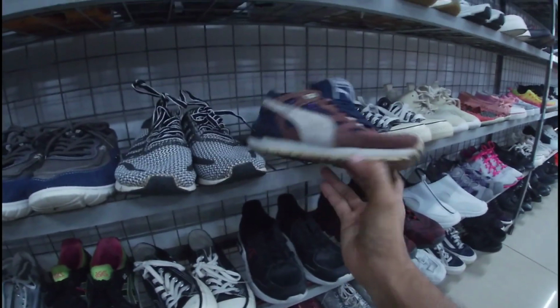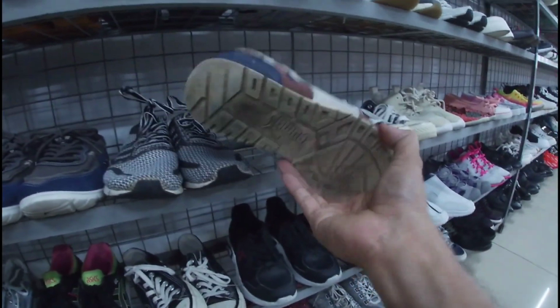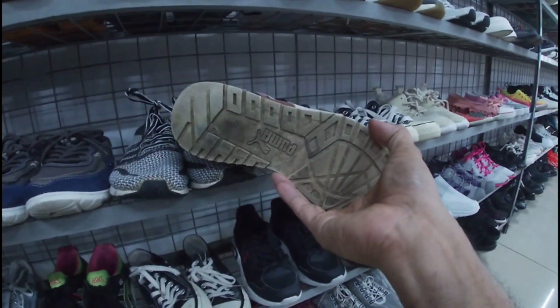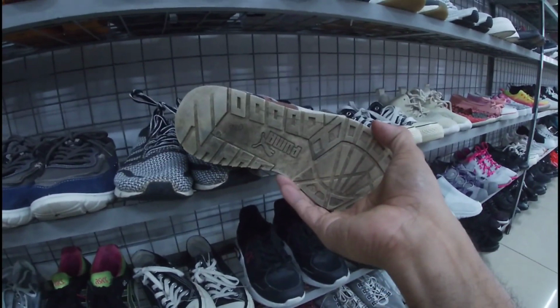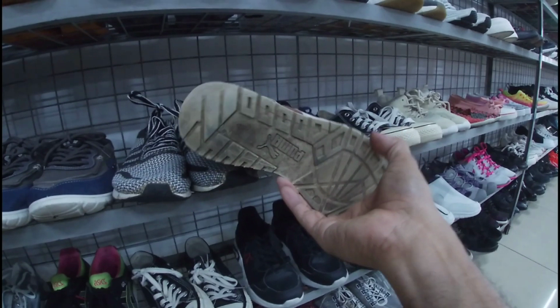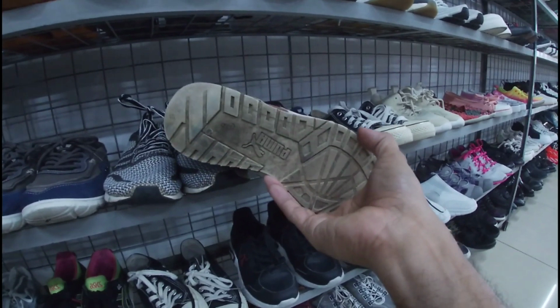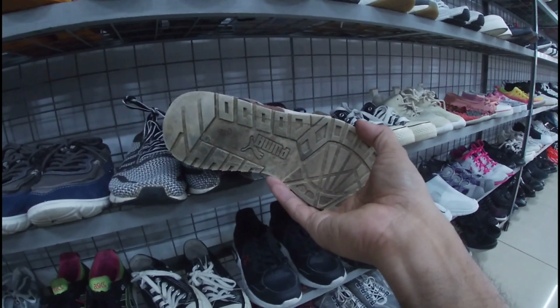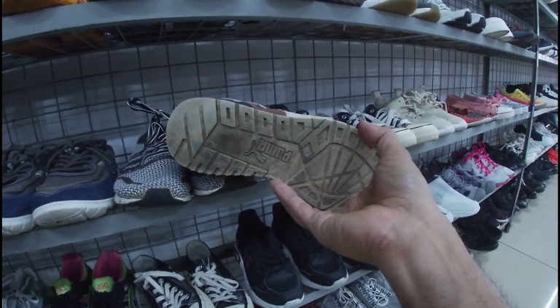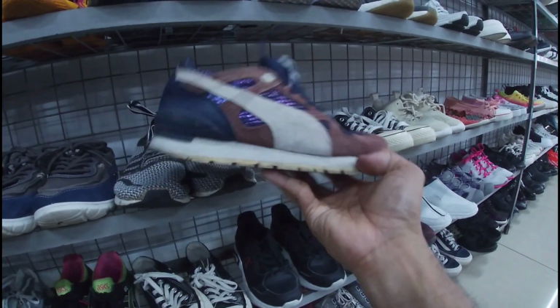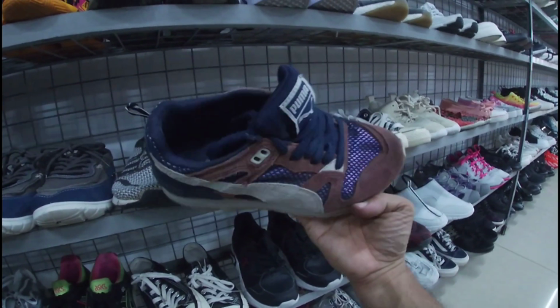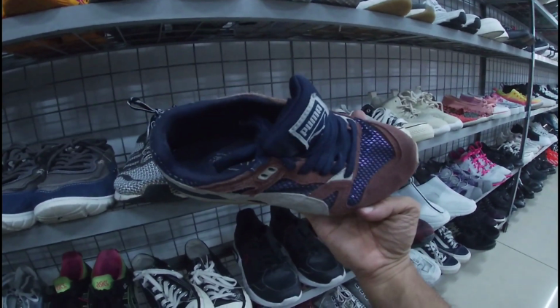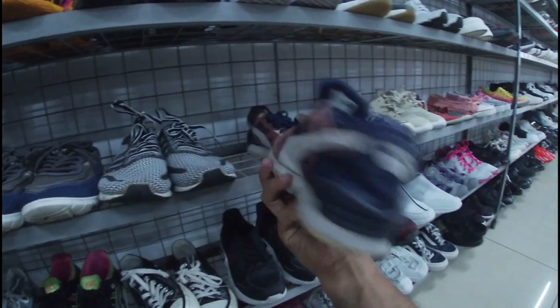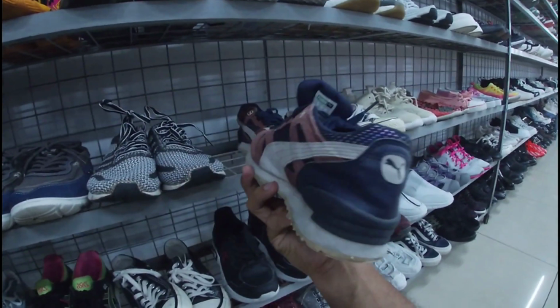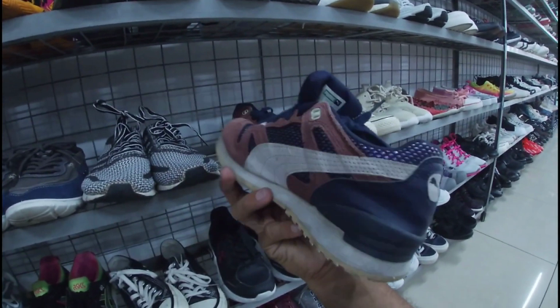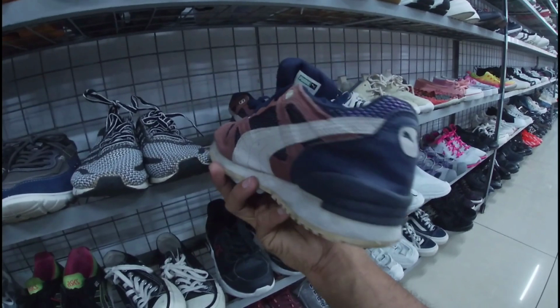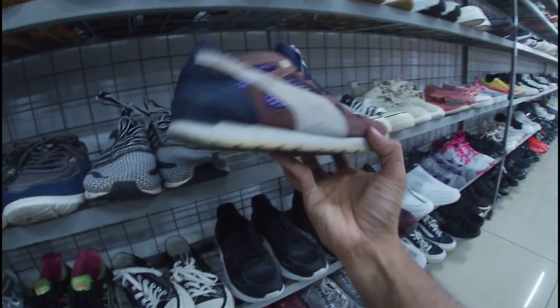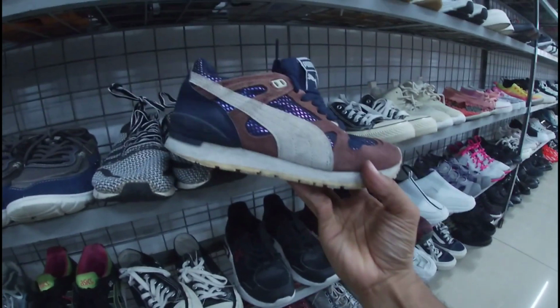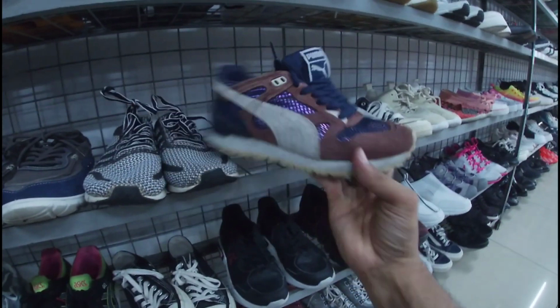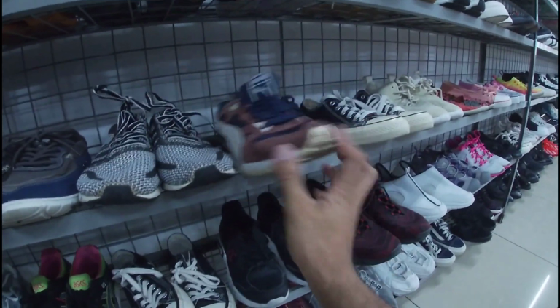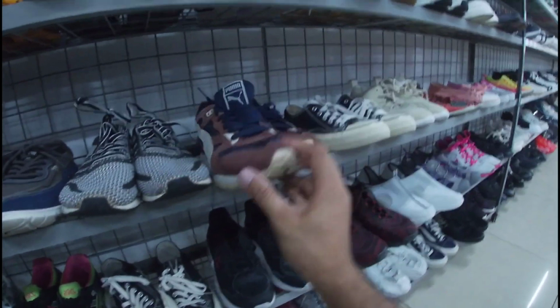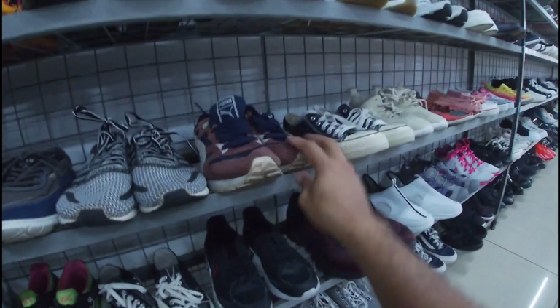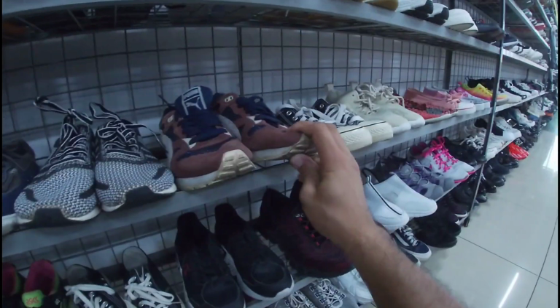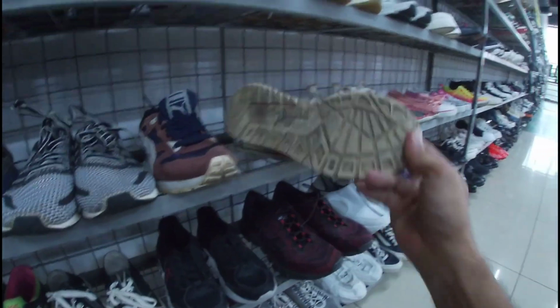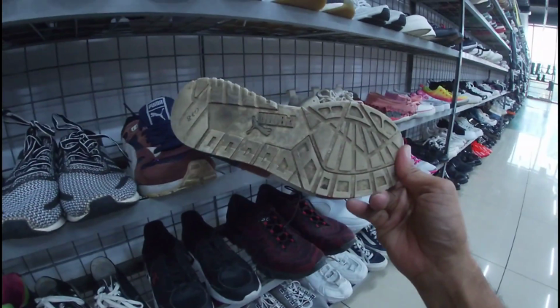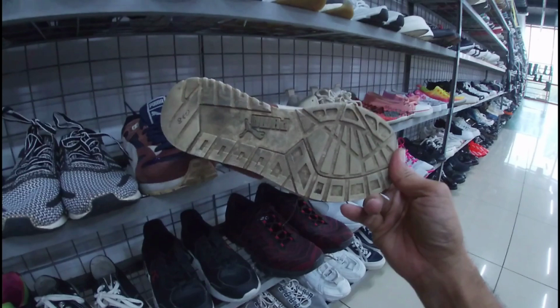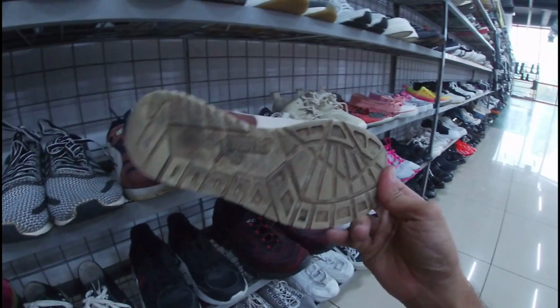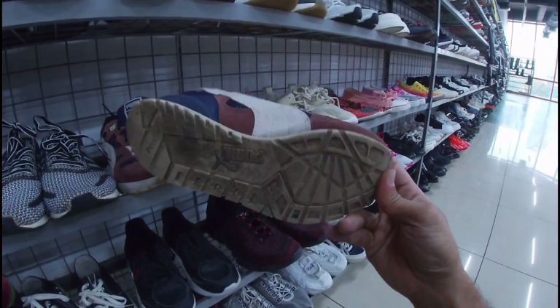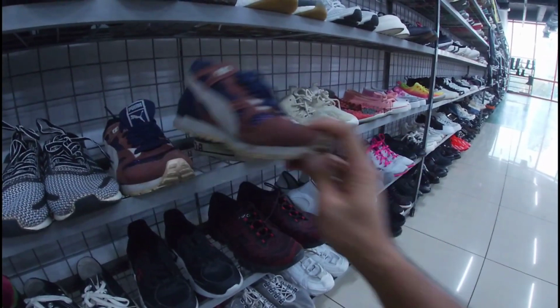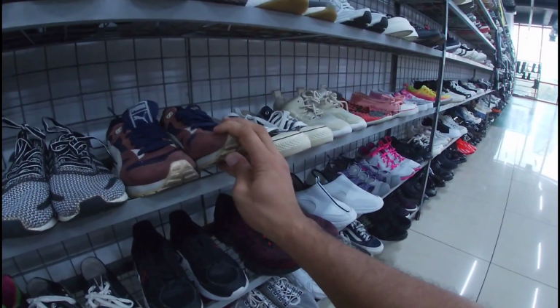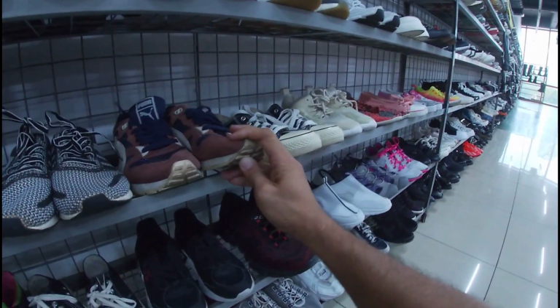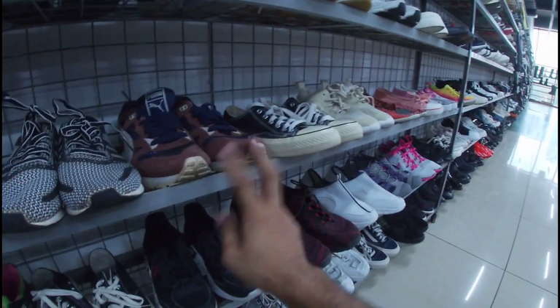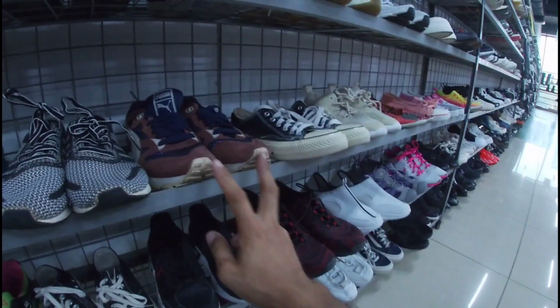Ito Puma. Okay pa yung outsole na ito — madumi nga lang. 880 pesos. May insole pa ito. Size 6. Puma na ito. Ito yung pair nyo — 880 pesos na less 20%, size 6, Puma.